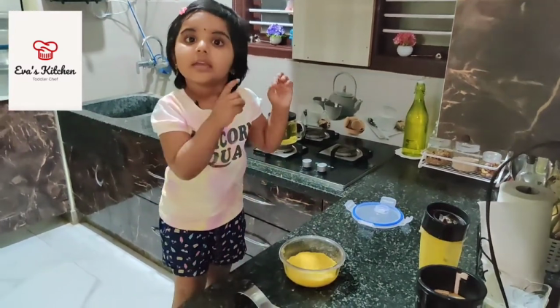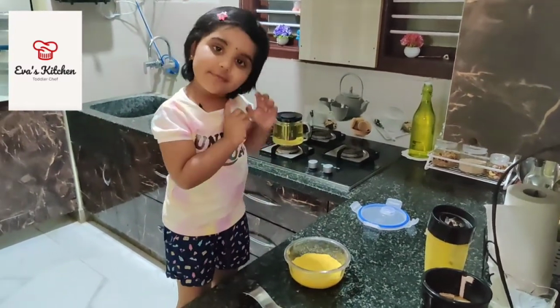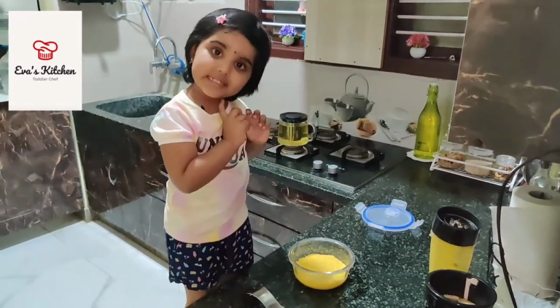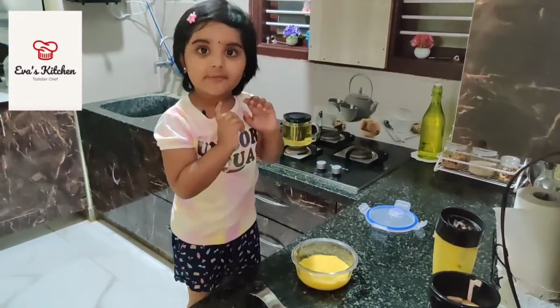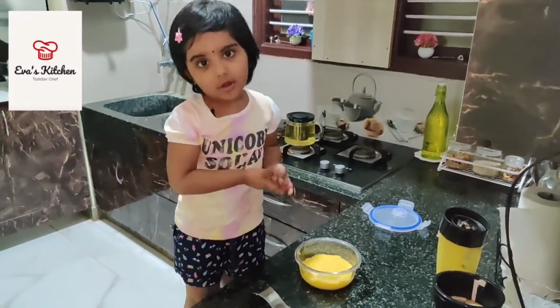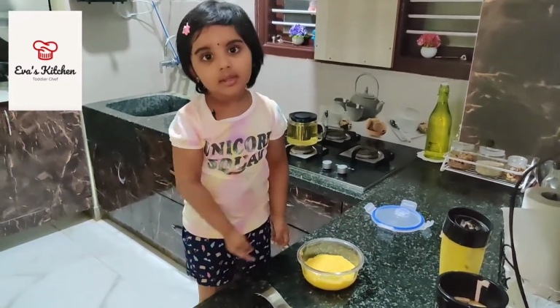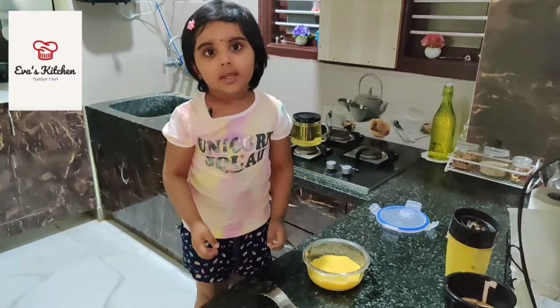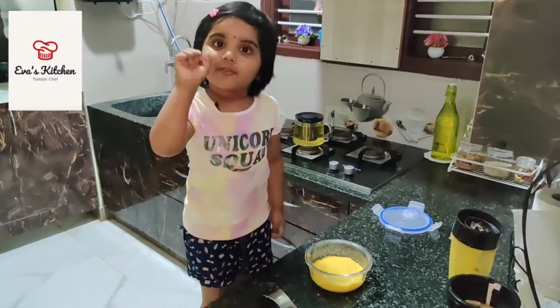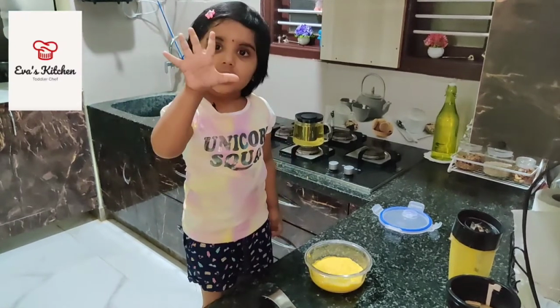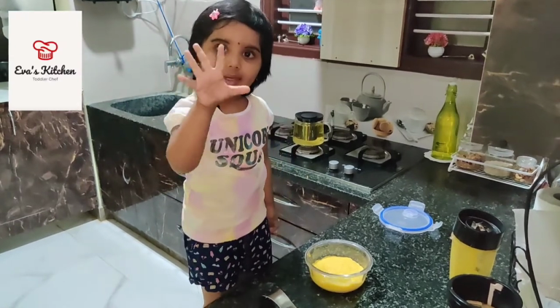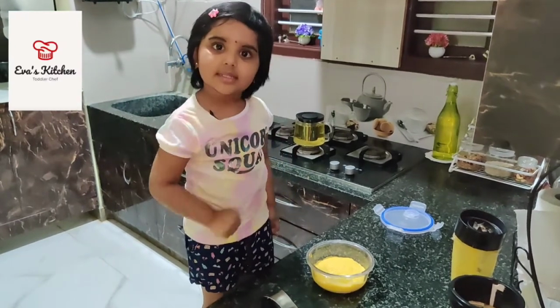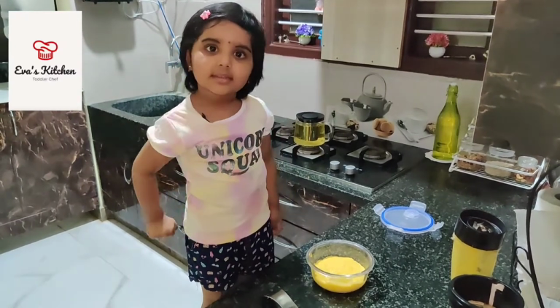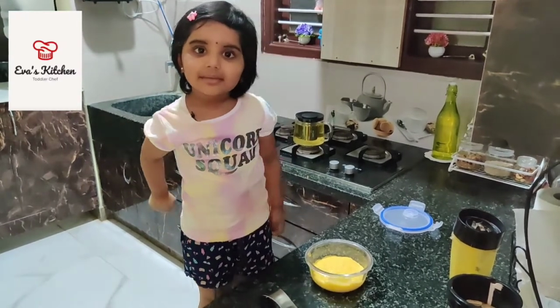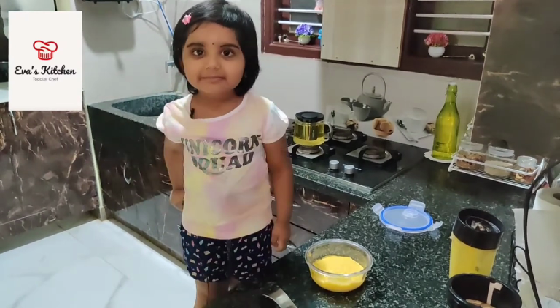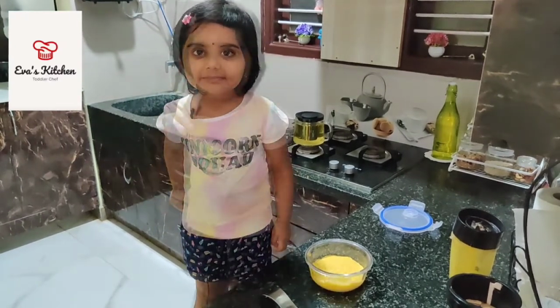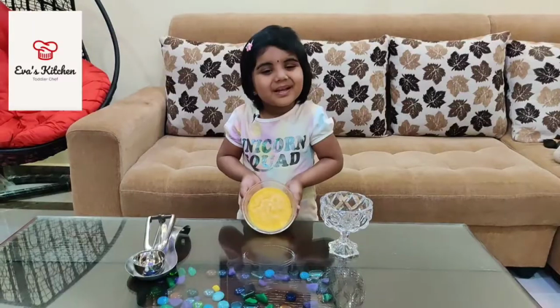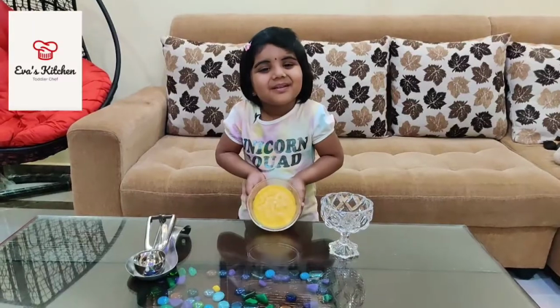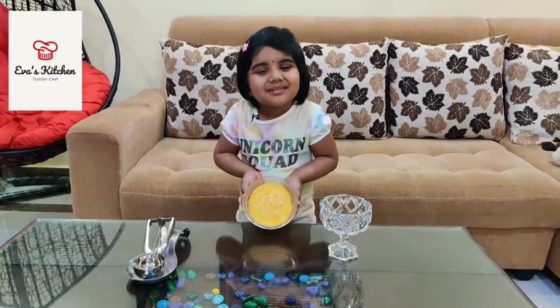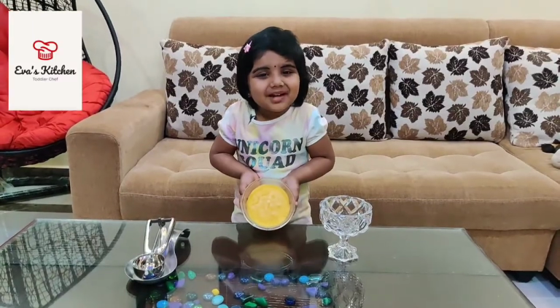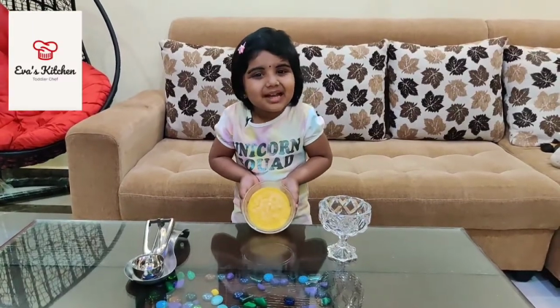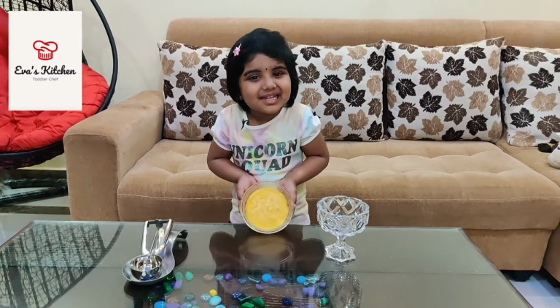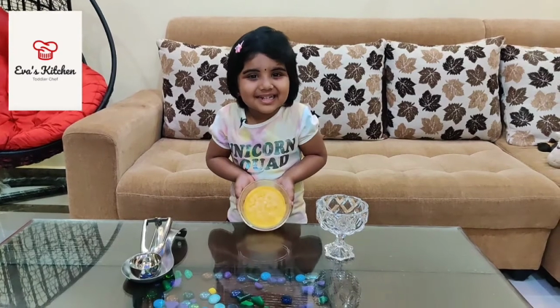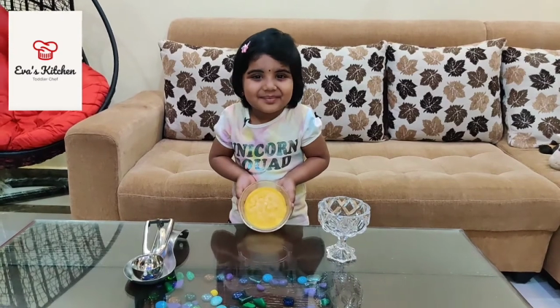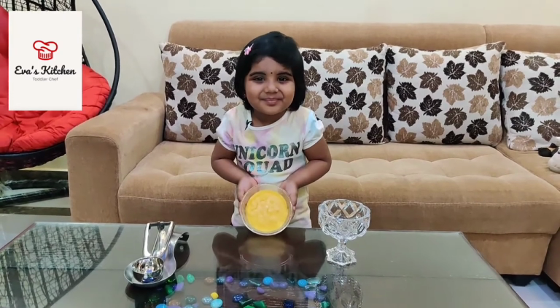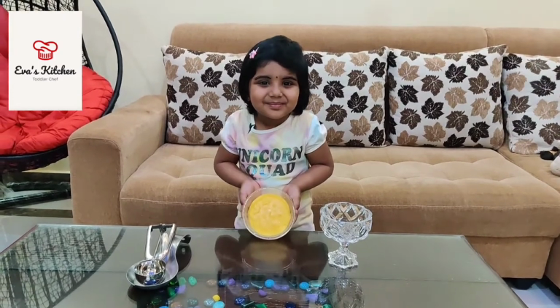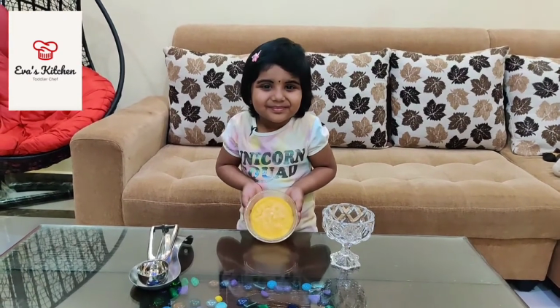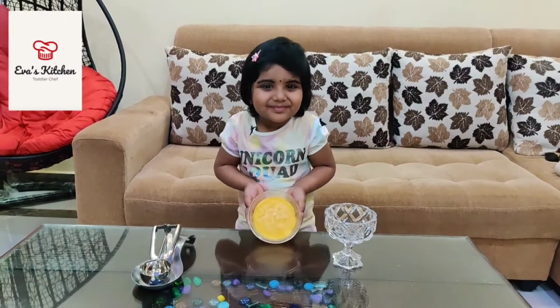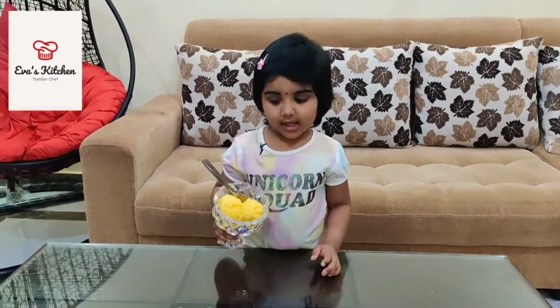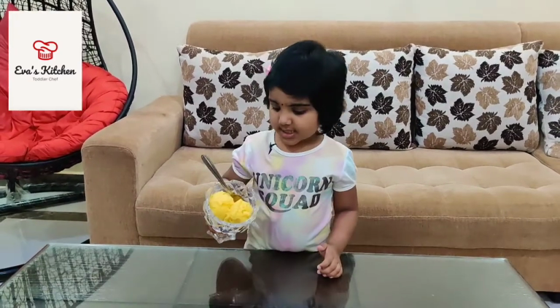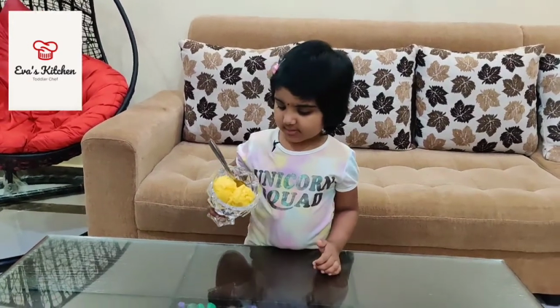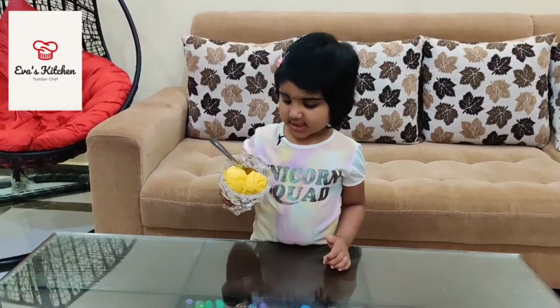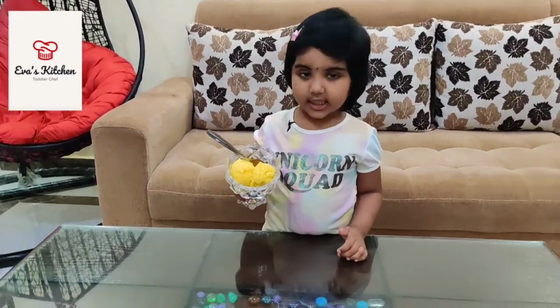We set four, five hours. Look at my mango ice cream. Mango ice cream is ready.